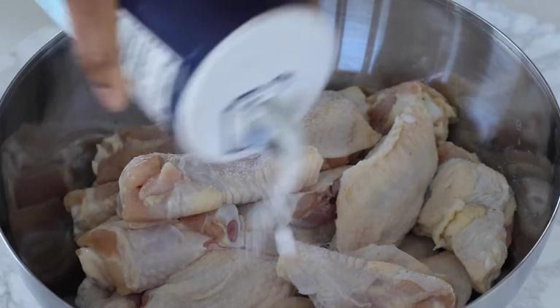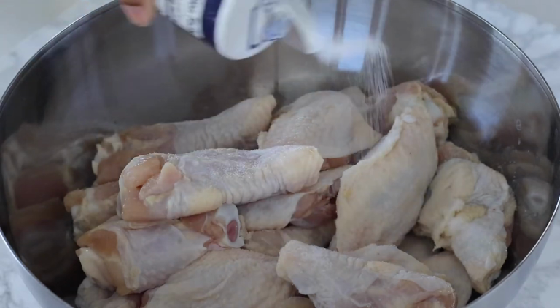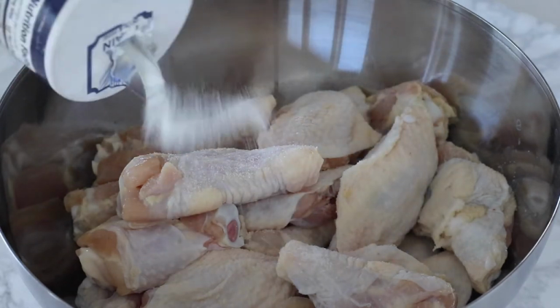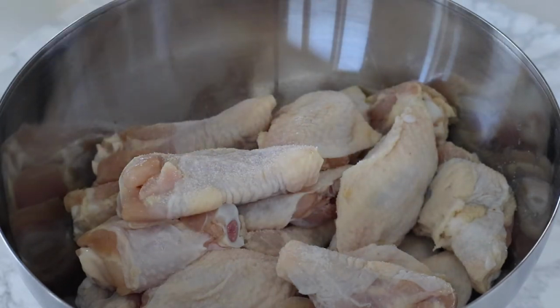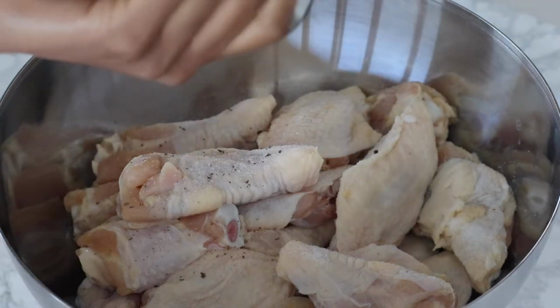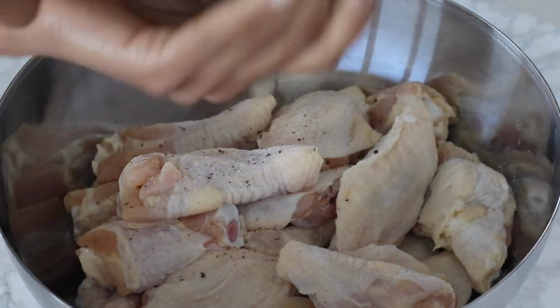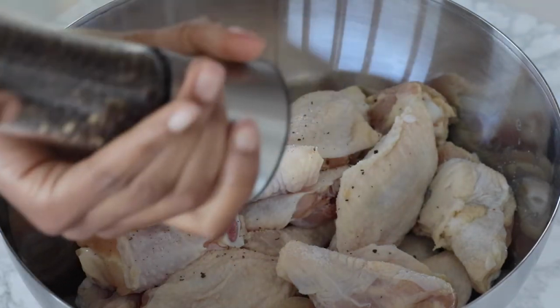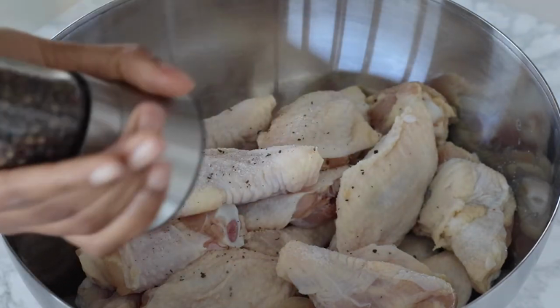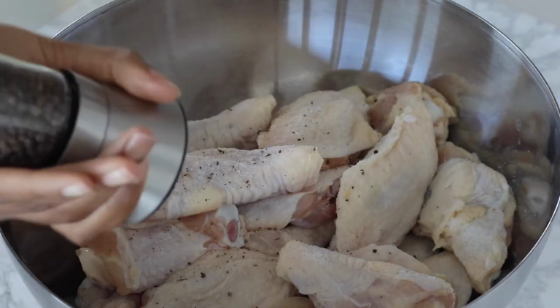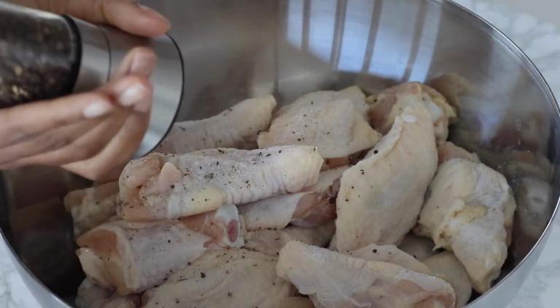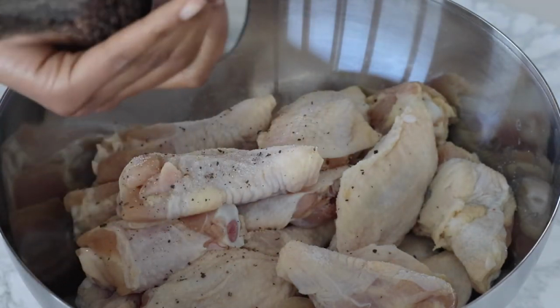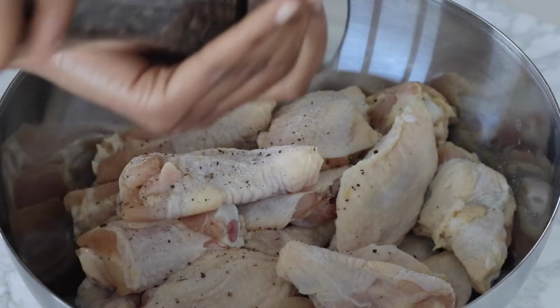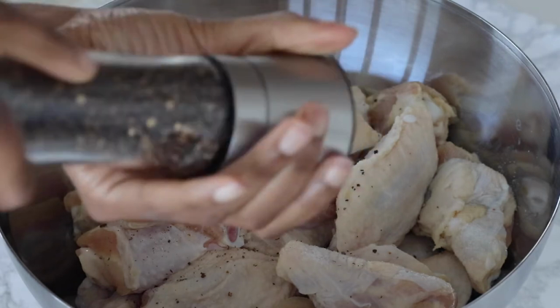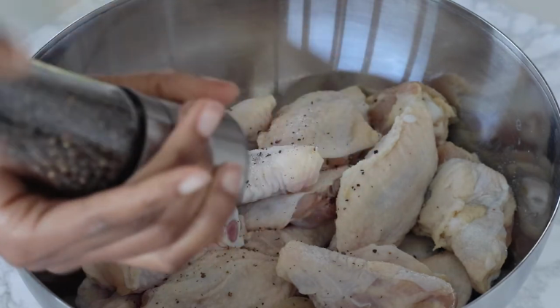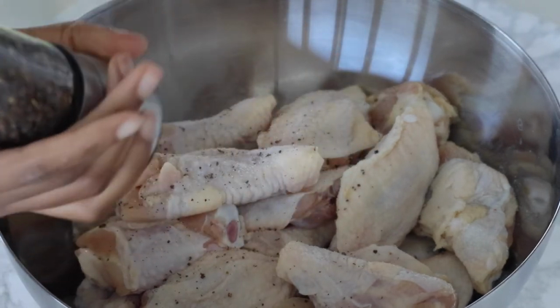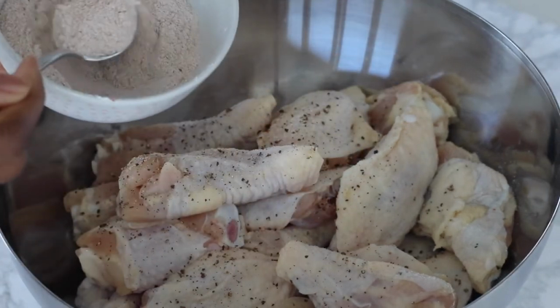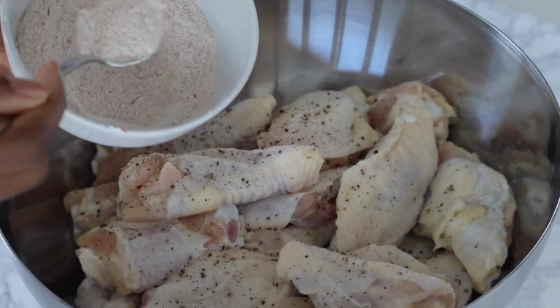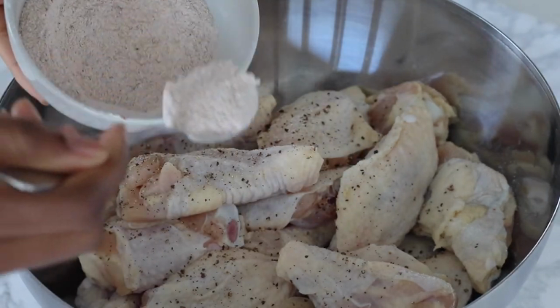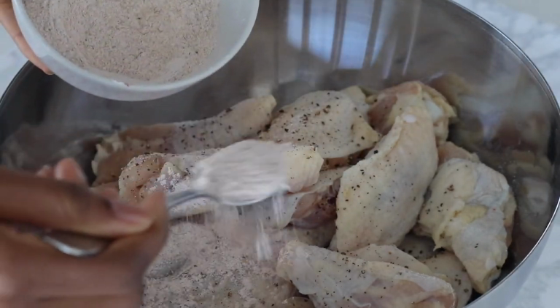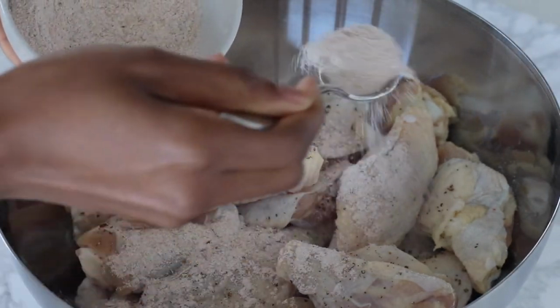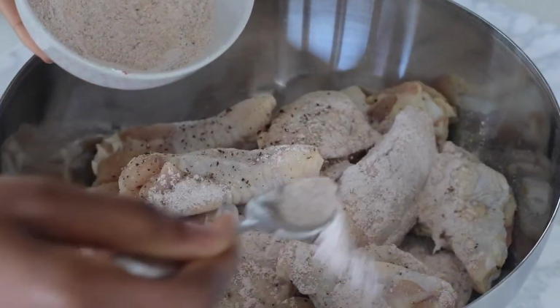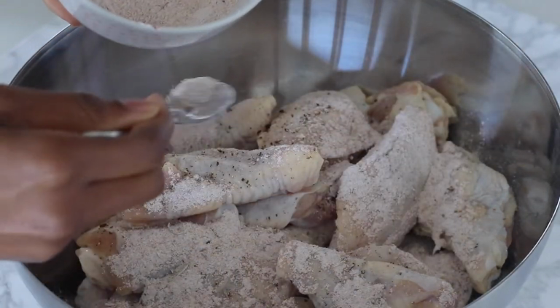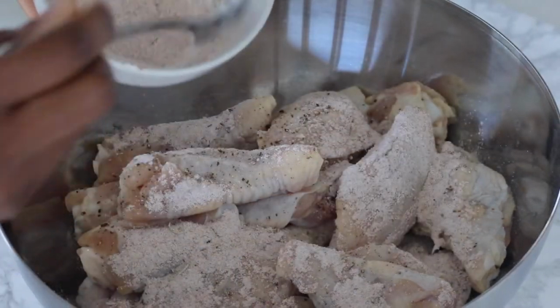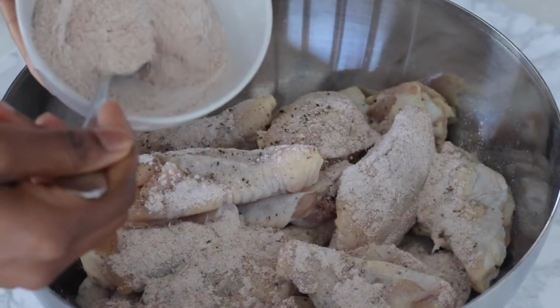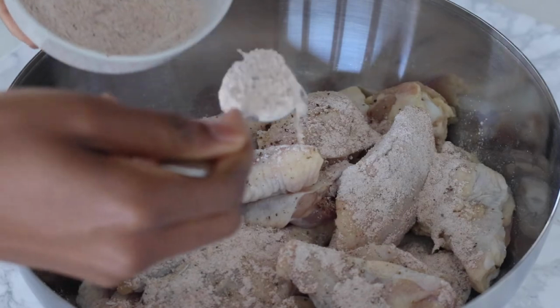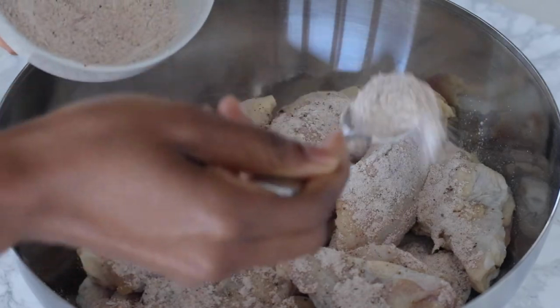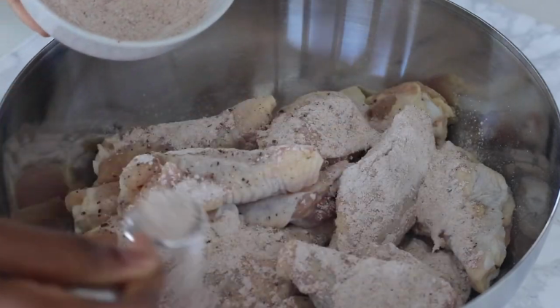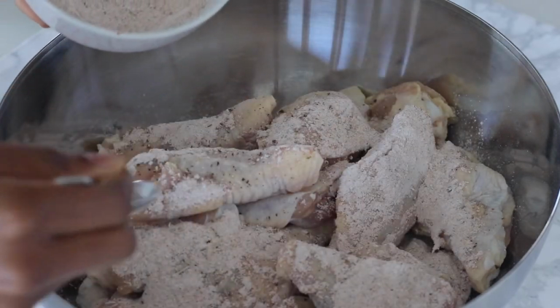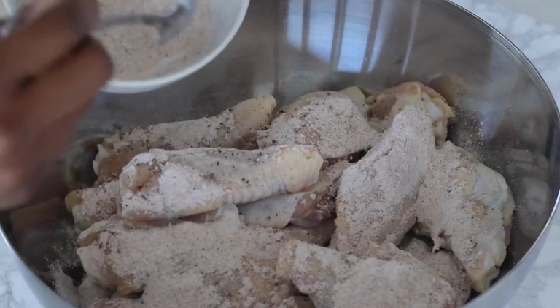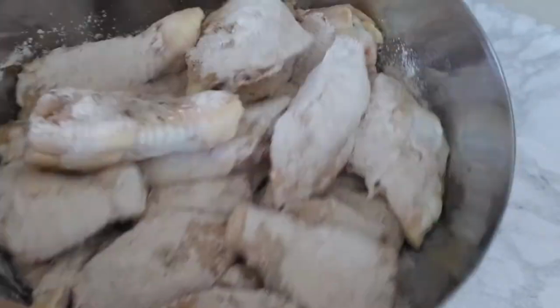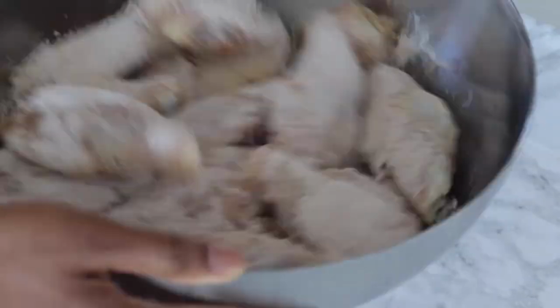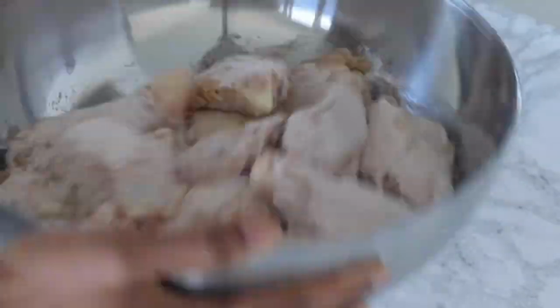Now we're going to season those chicken wings with some salt and pepper, then add in the spice blend that we made earlier. Just toss that chicken in all that spice blend until it's well coated.